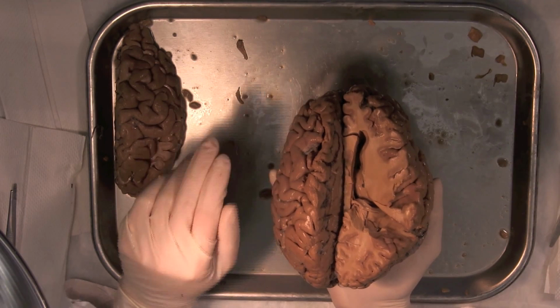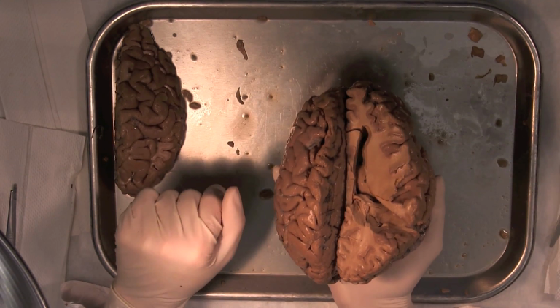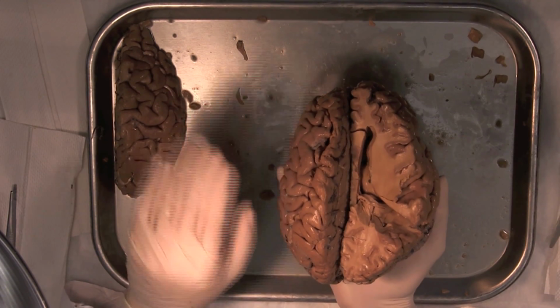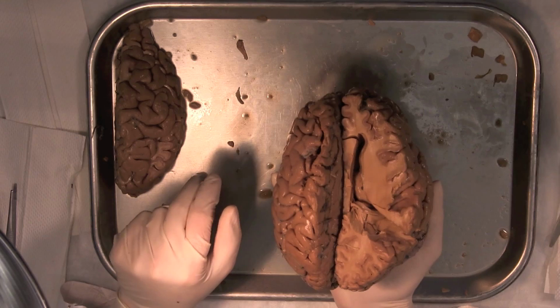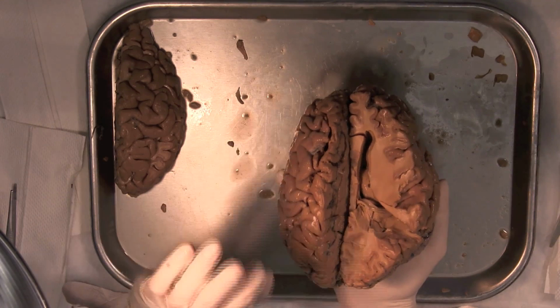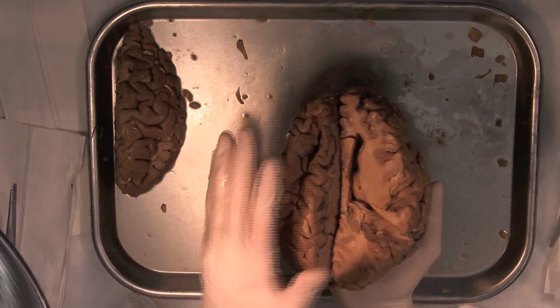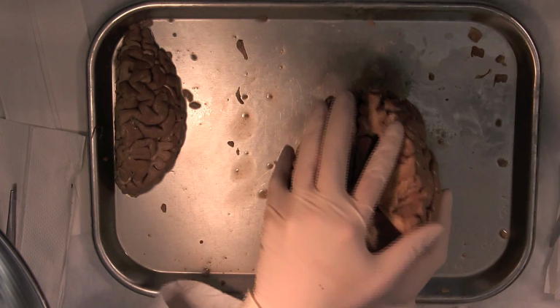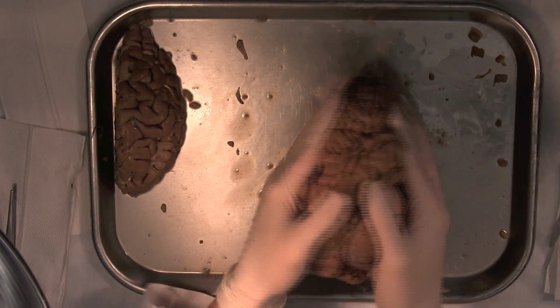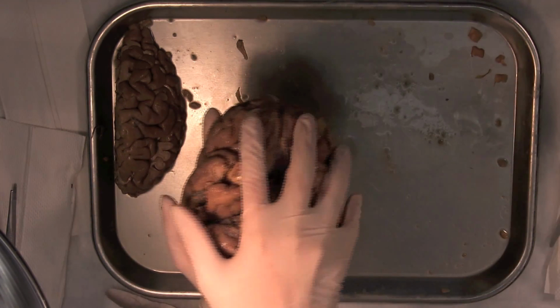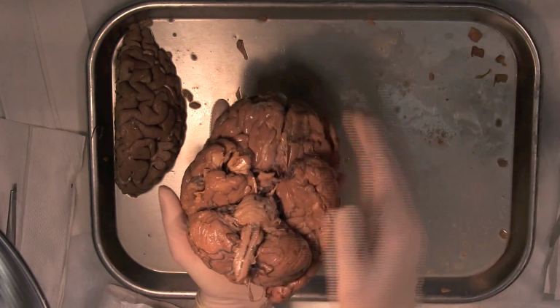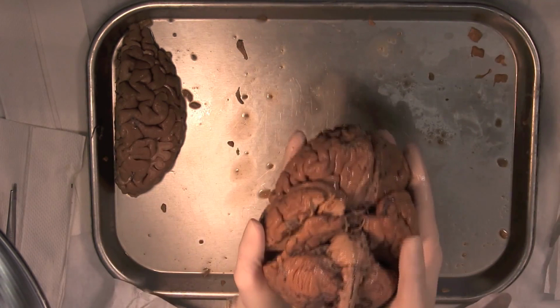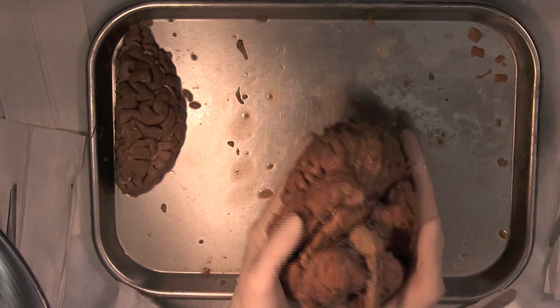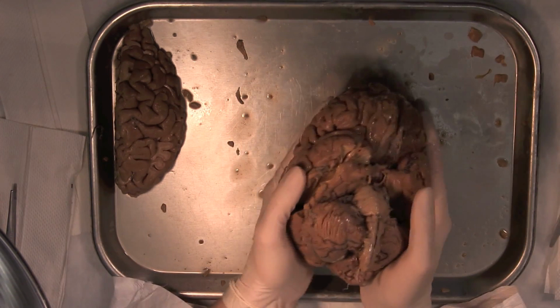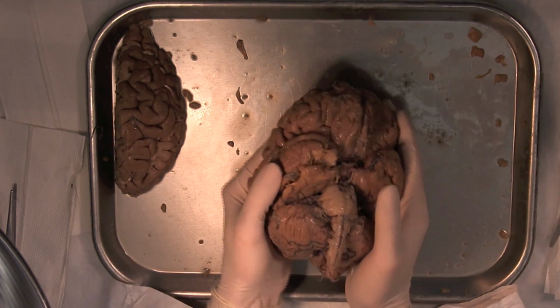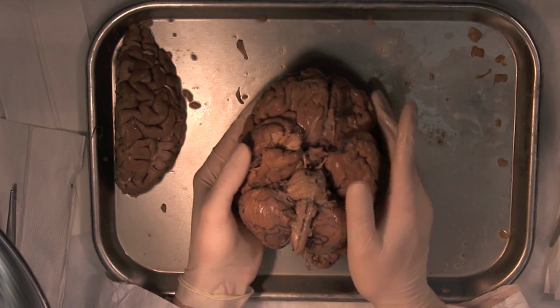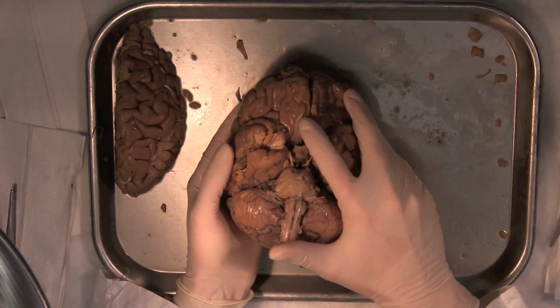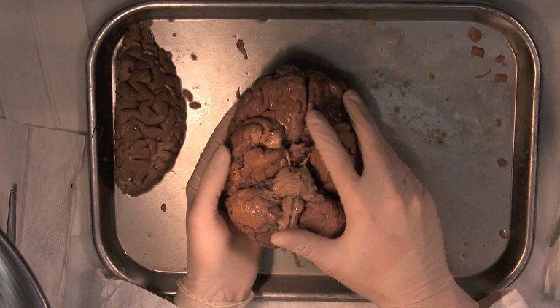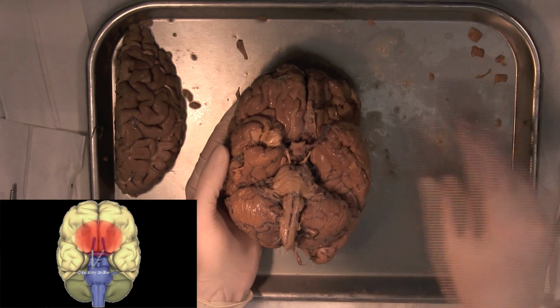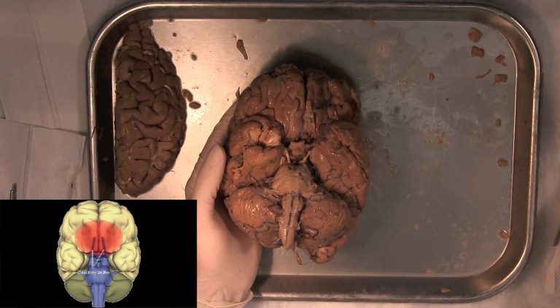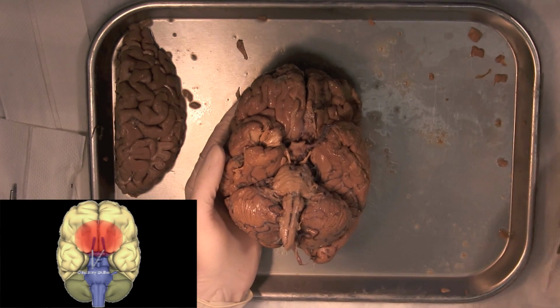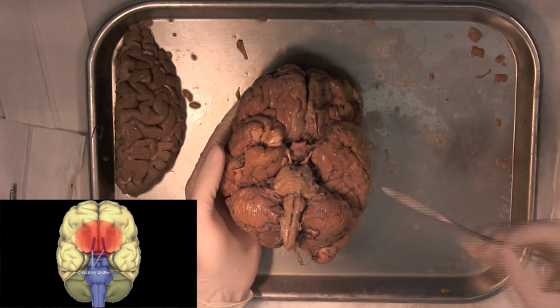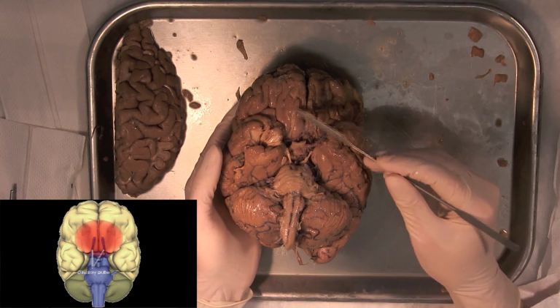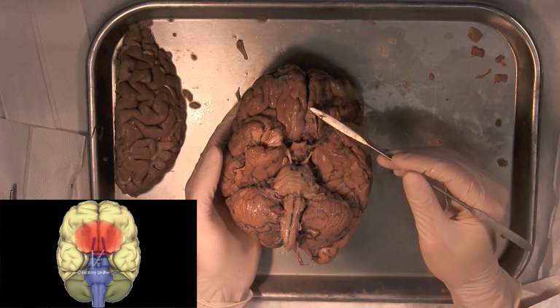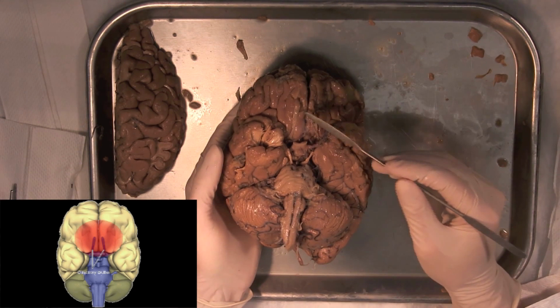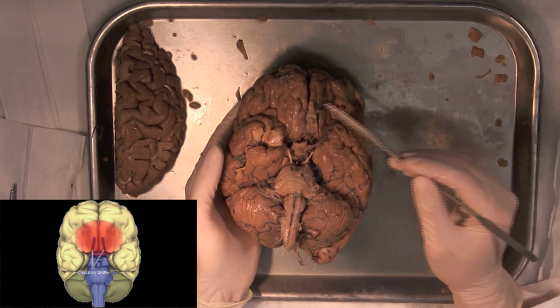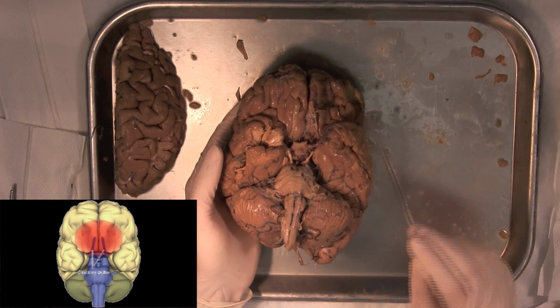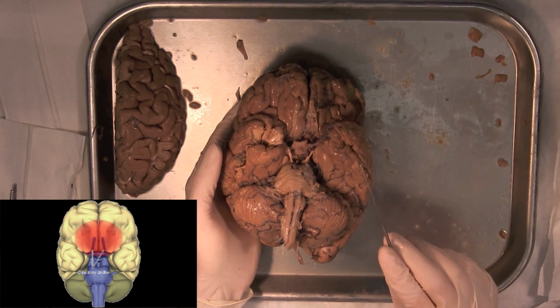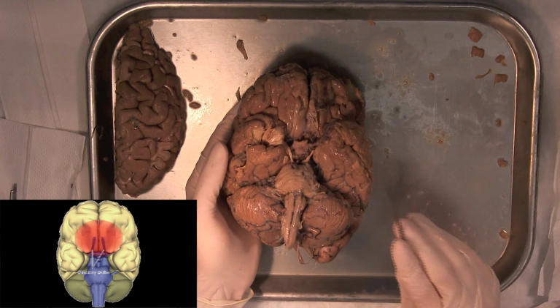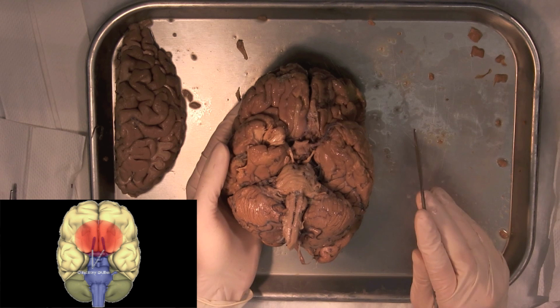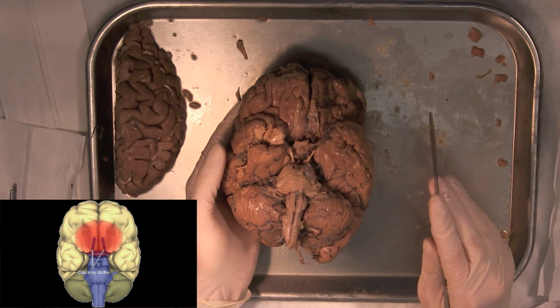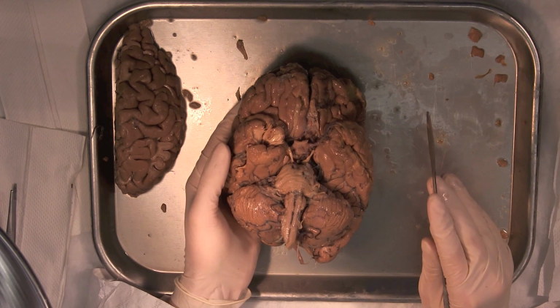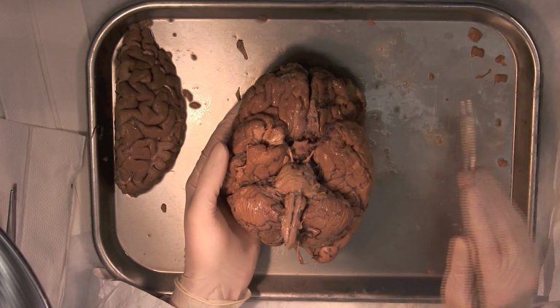Let's continue the series by switching things up a bit and flipping the brain upside down. These two little antennae-like structures right here in the front are the olfactory bulbs, and they're key for your sense of smell.